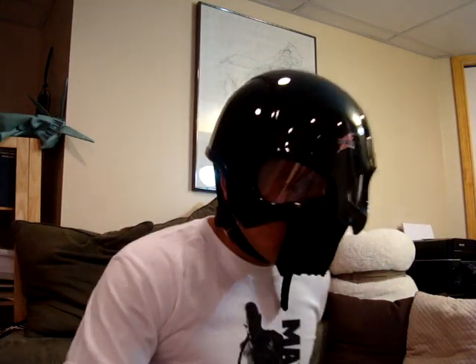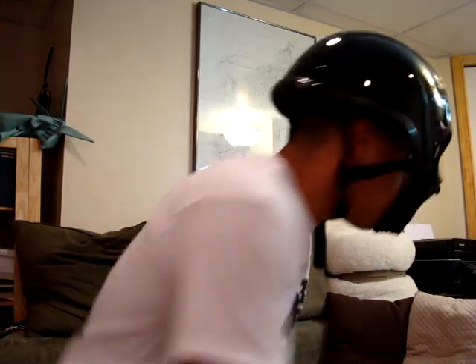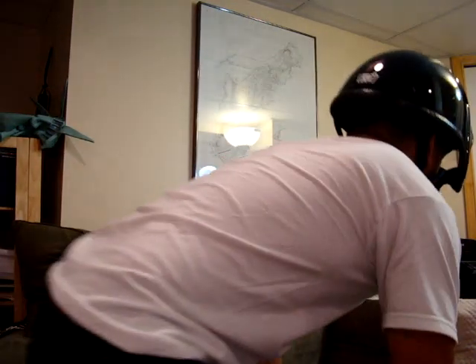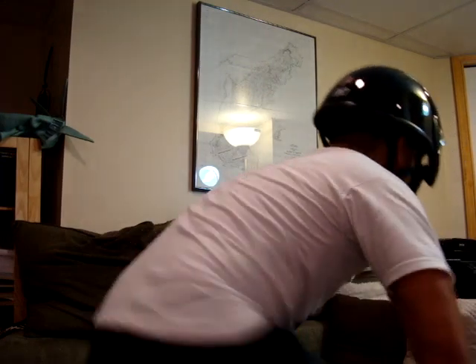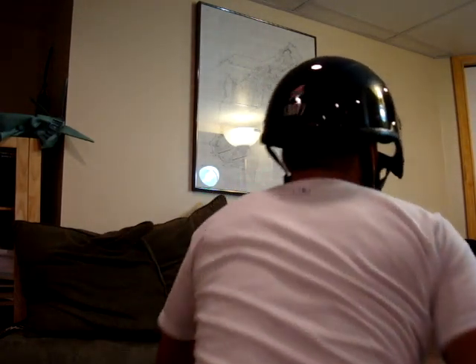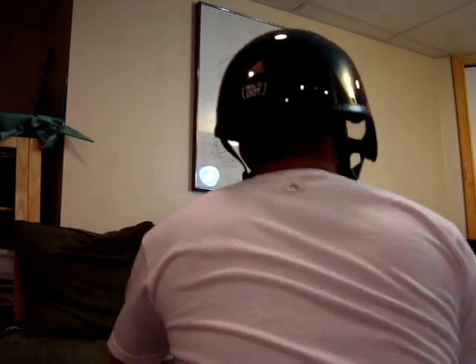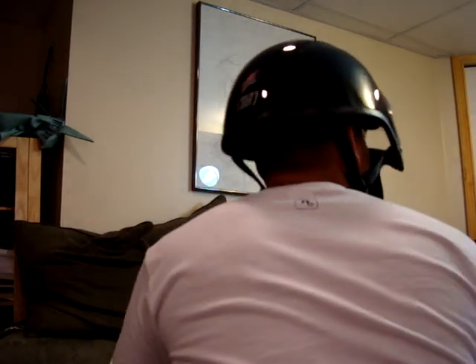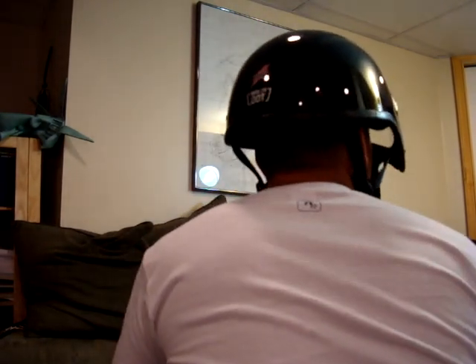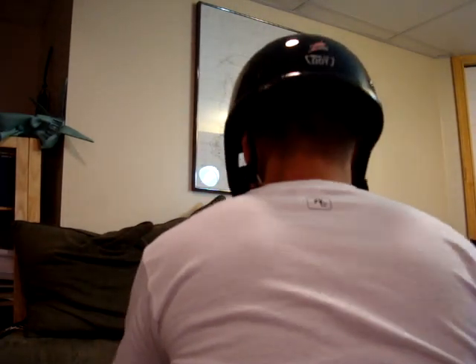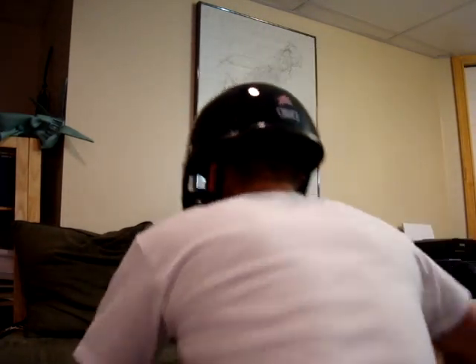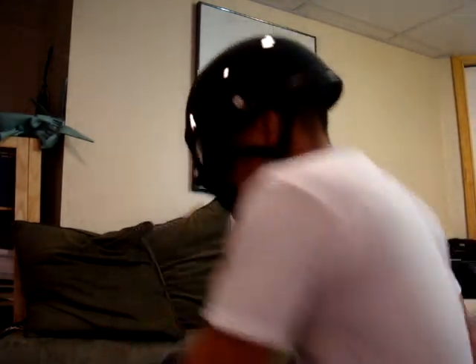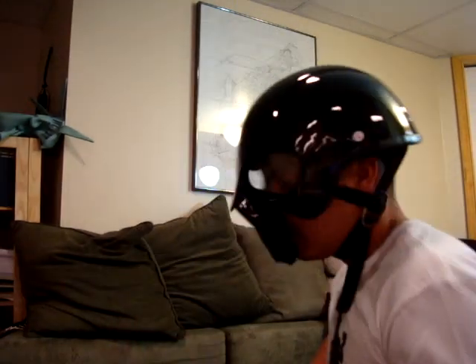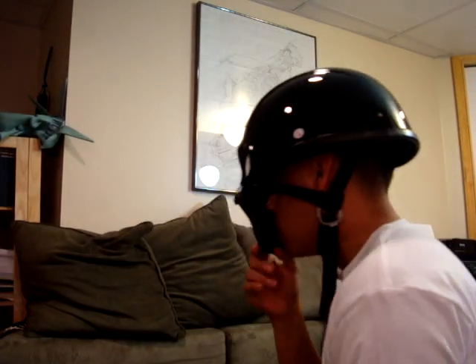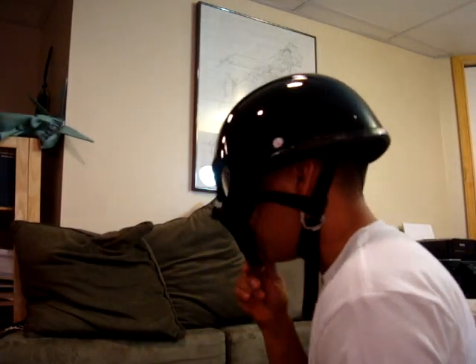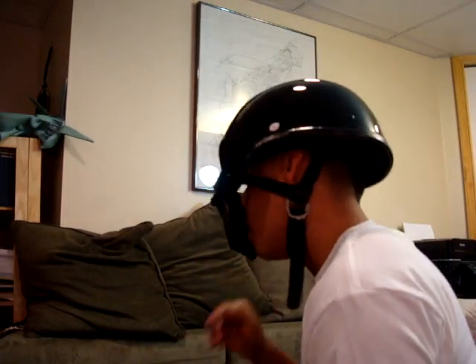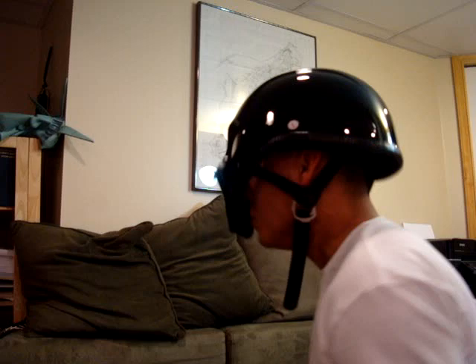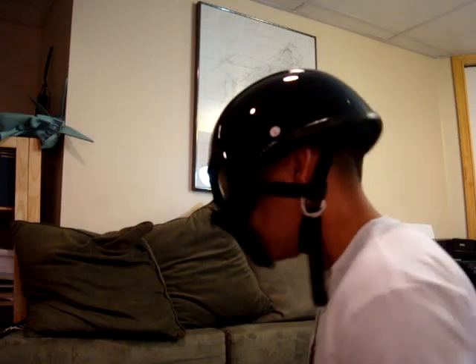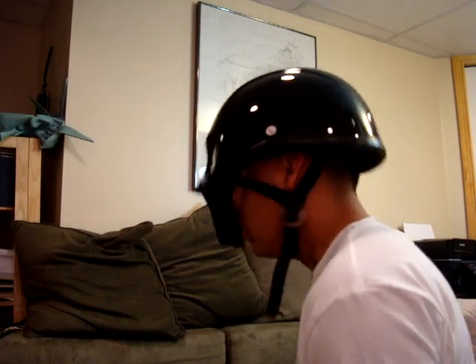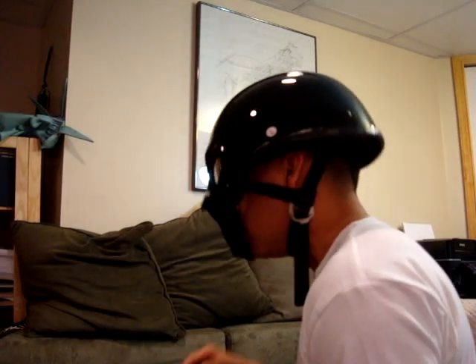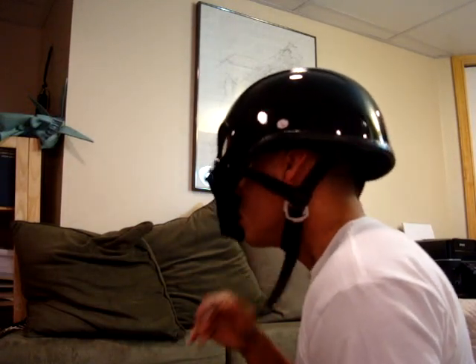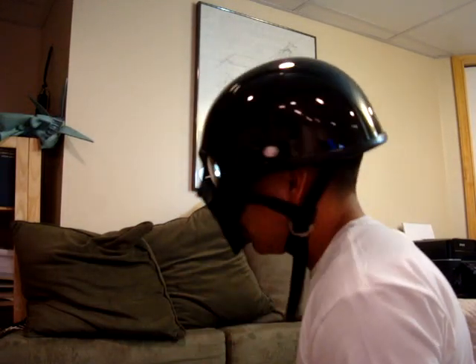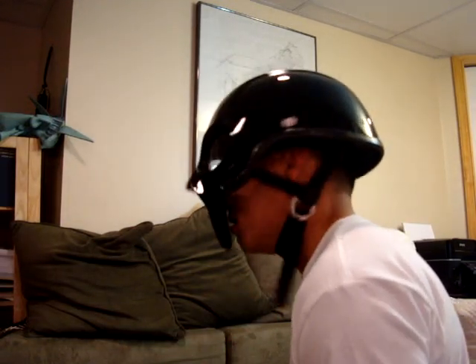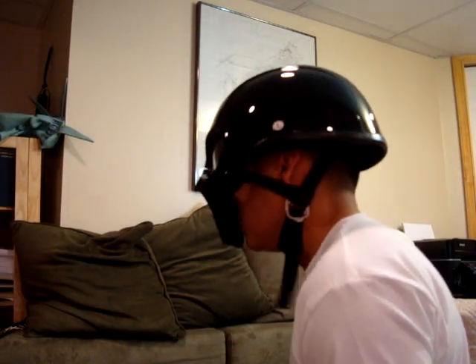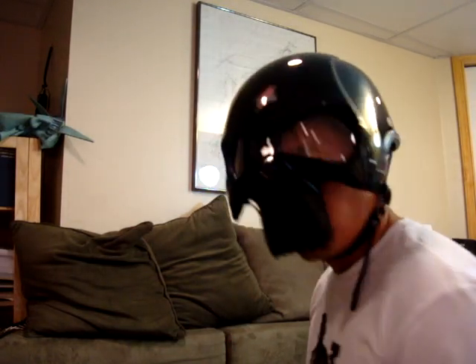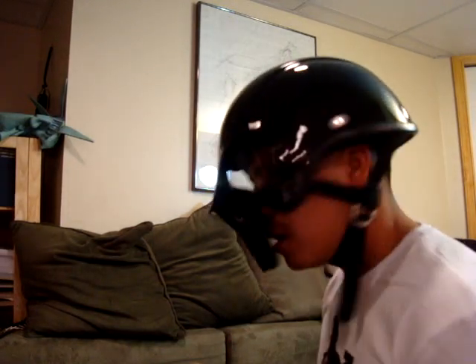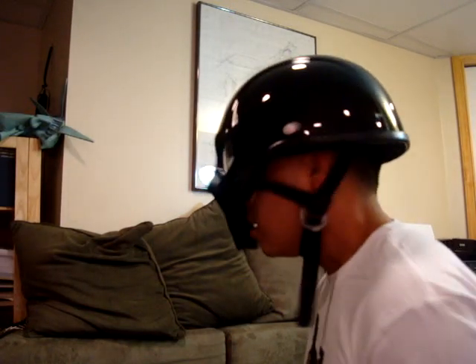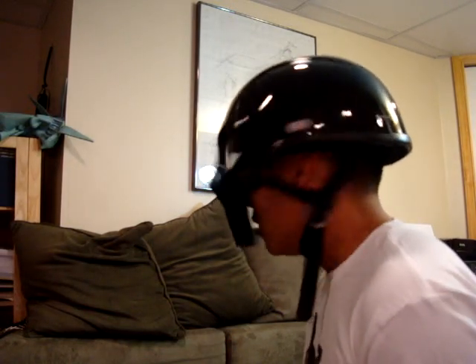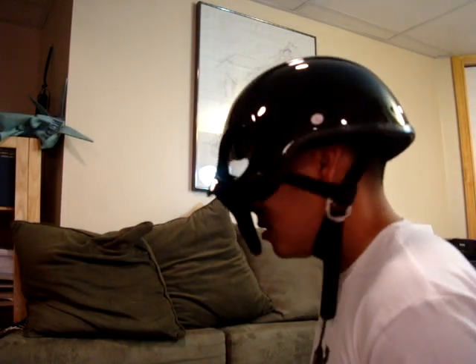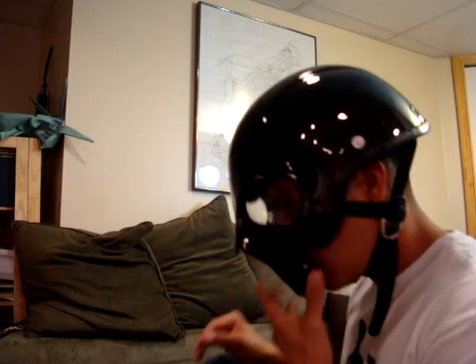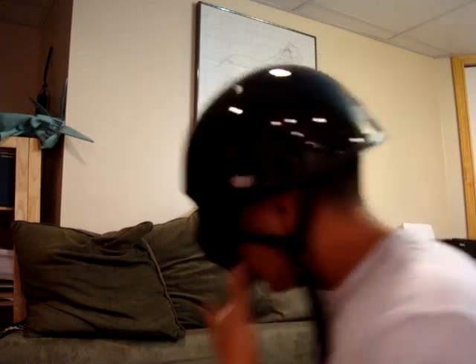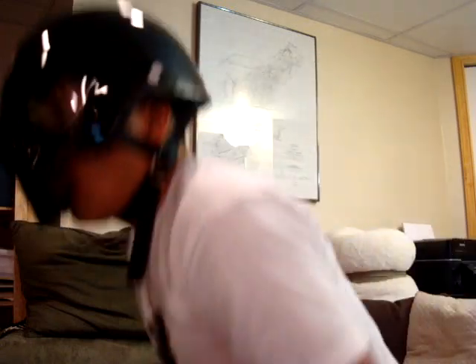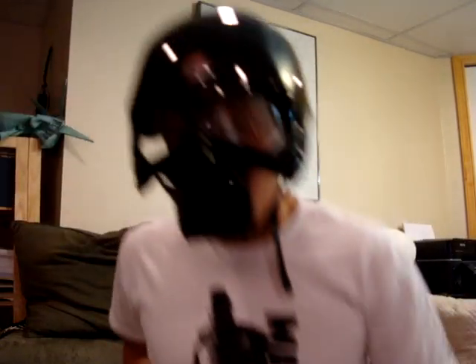So there you go — that's the back side profile. See what I'm saying, how it moves.